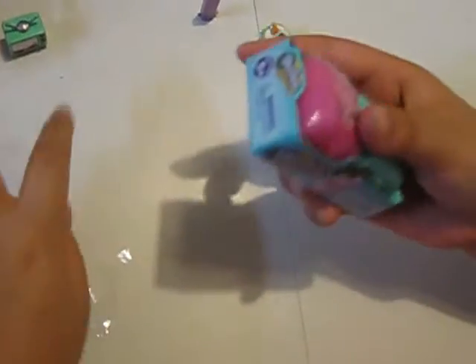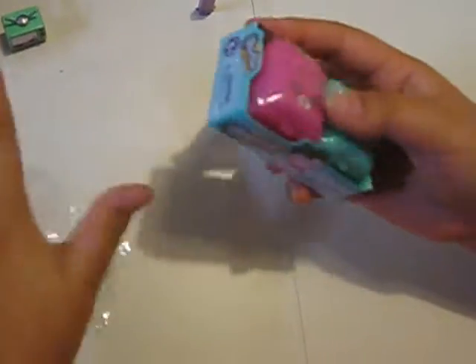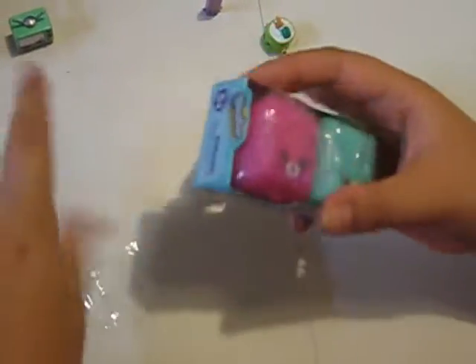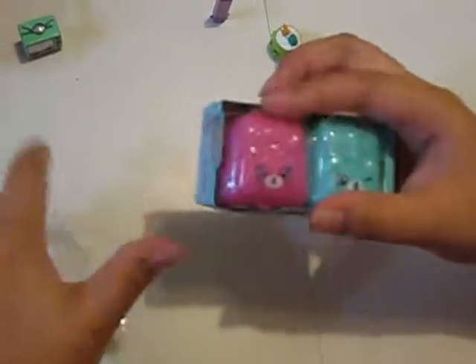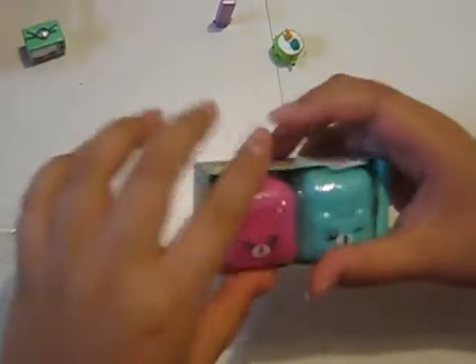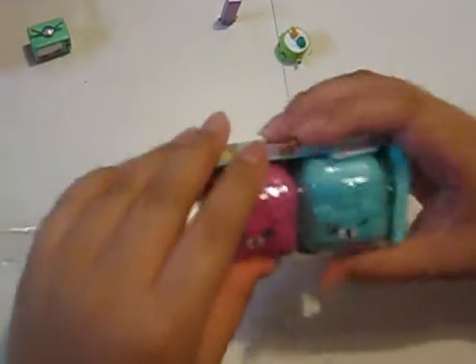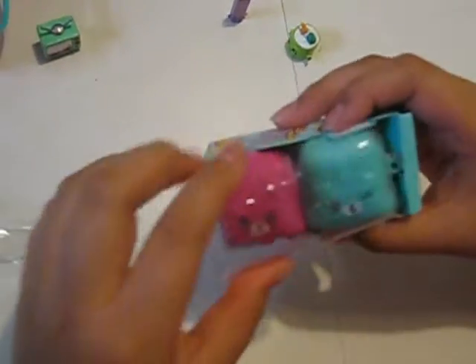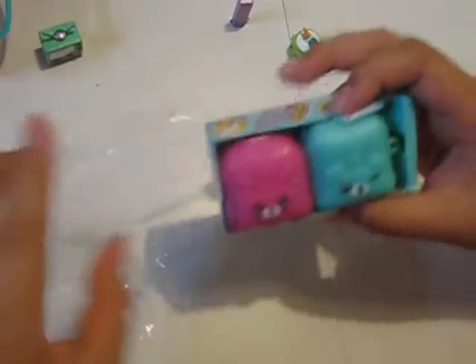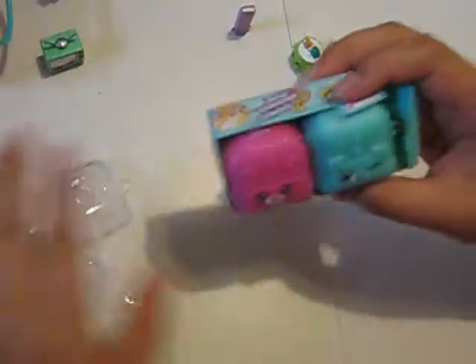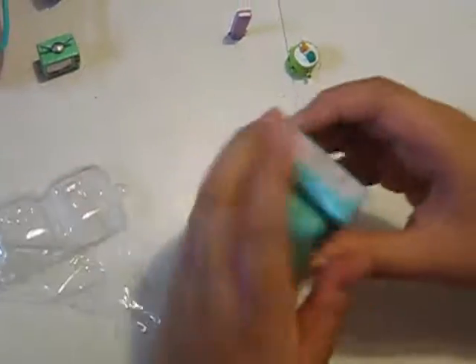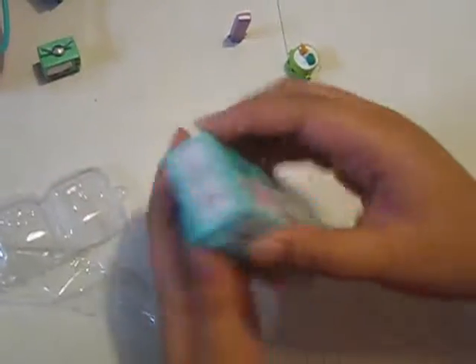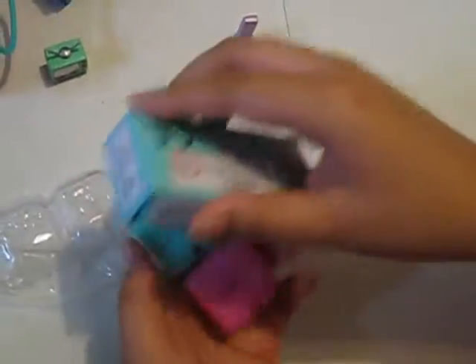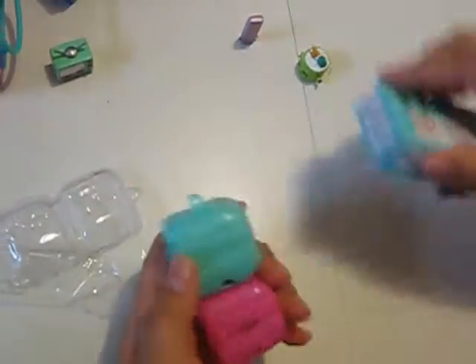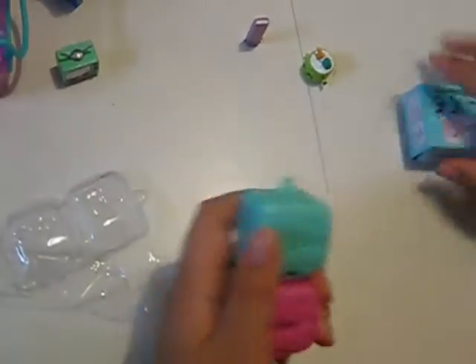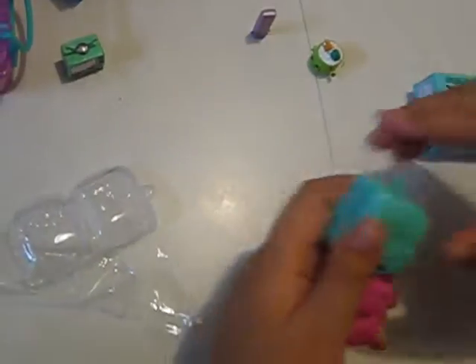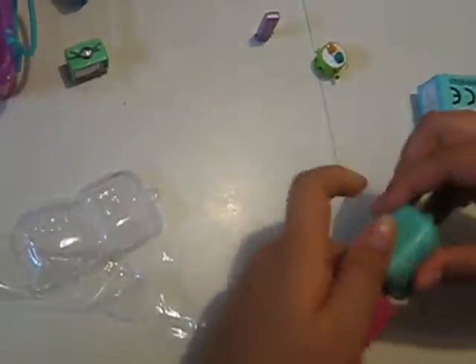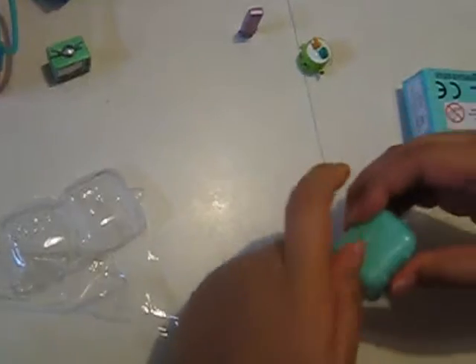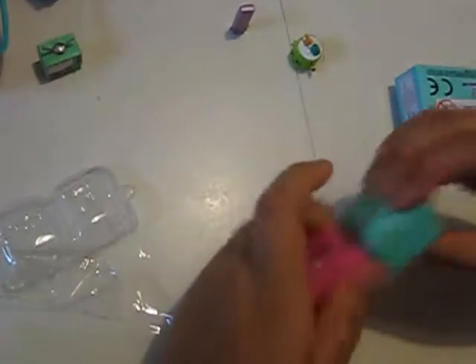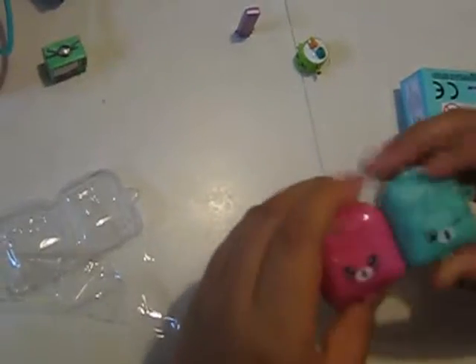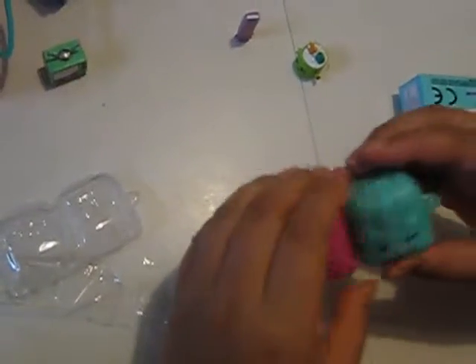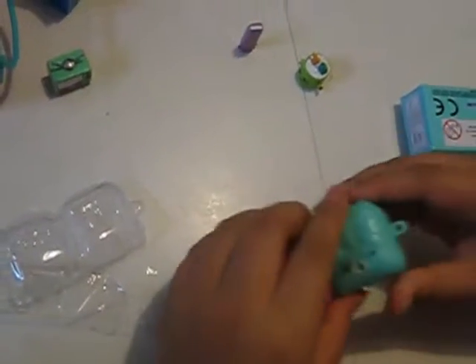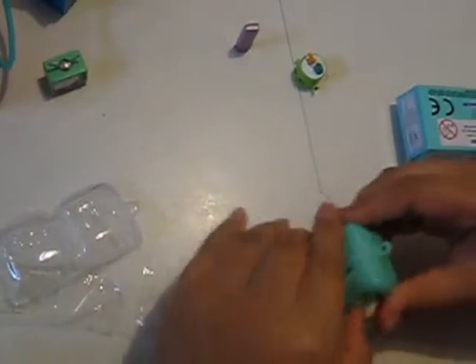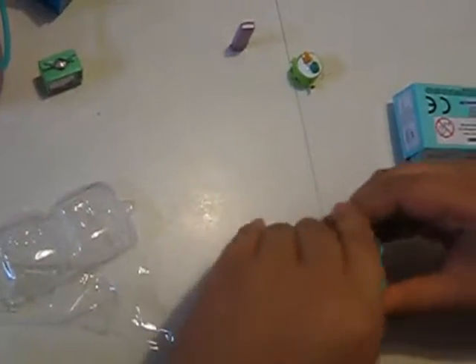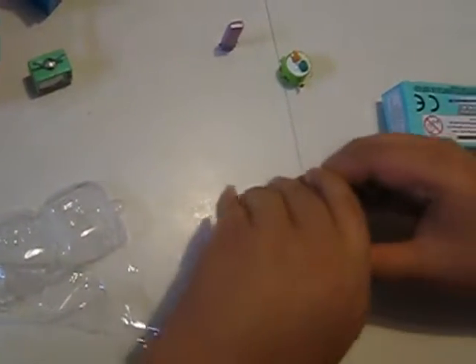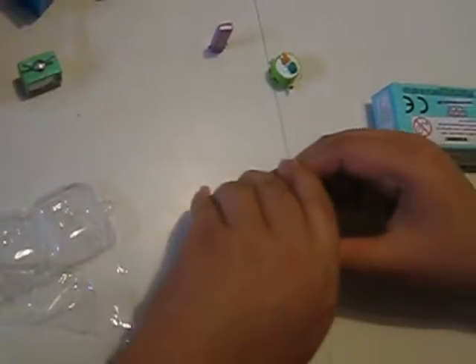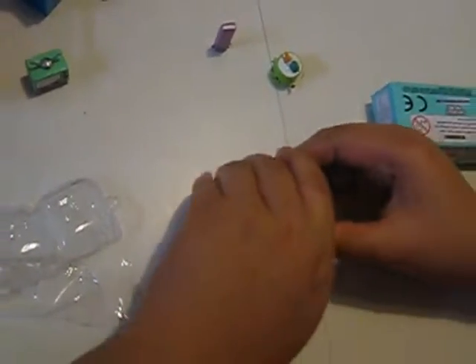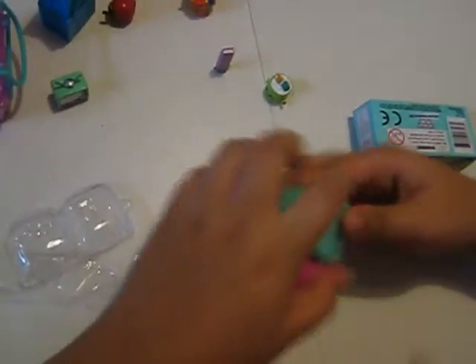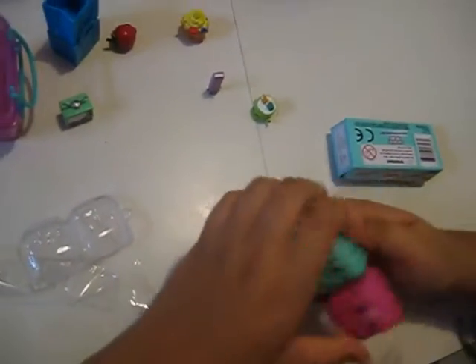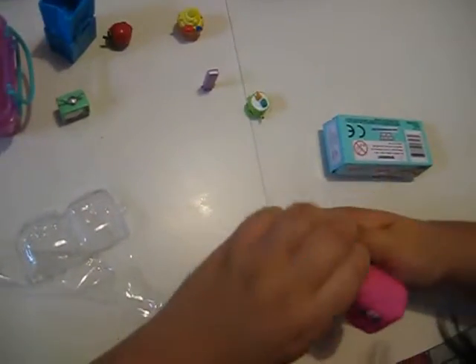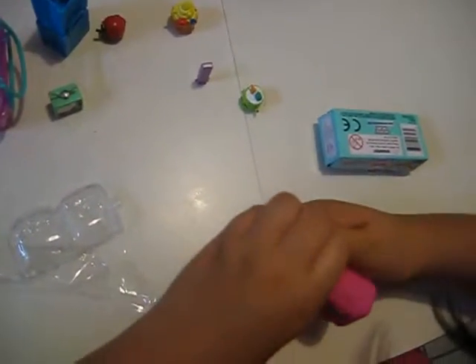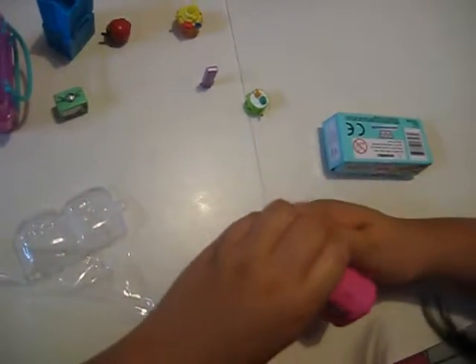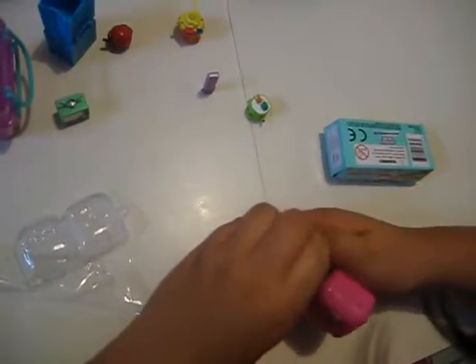Sorry about that guys. Don't worry about that sound in the background. Okay, first I'm gonna open — let's see — the blue one.